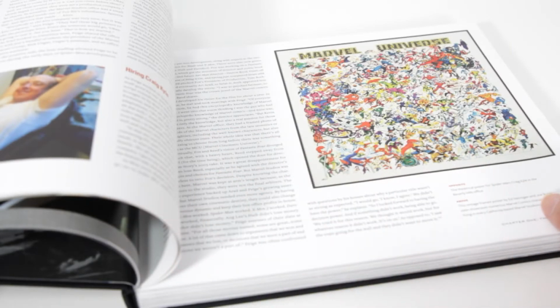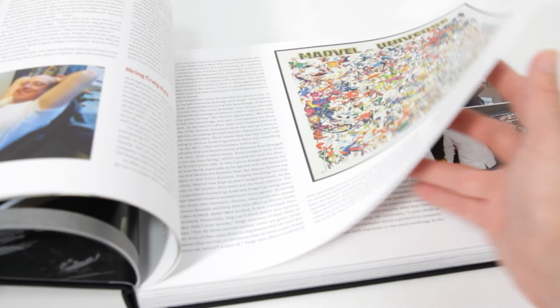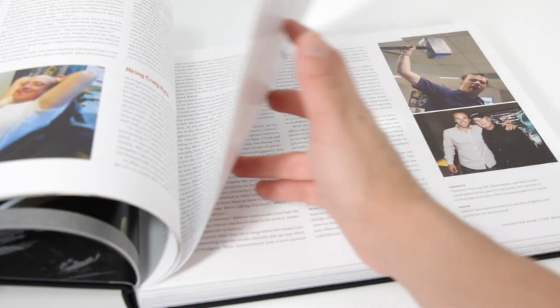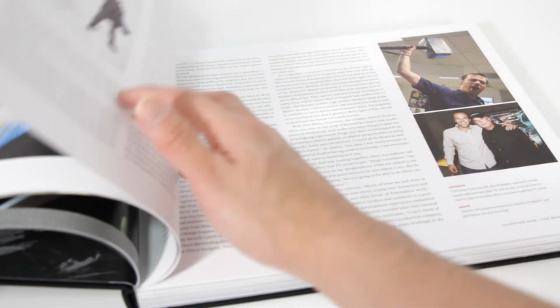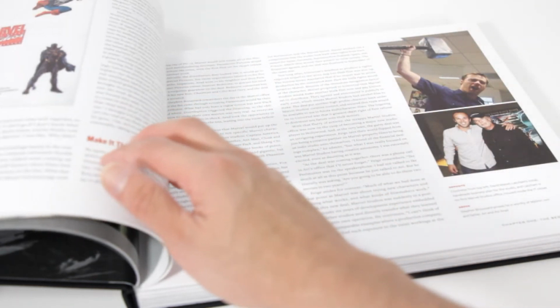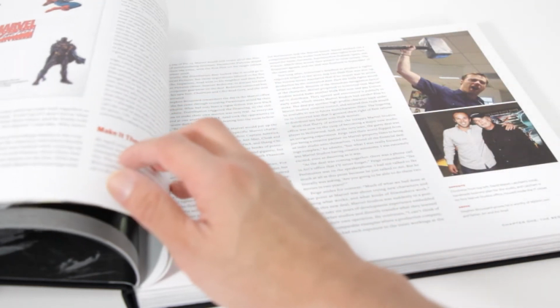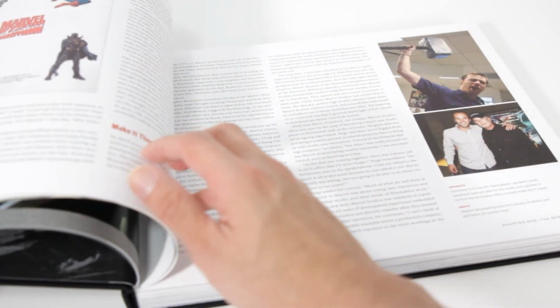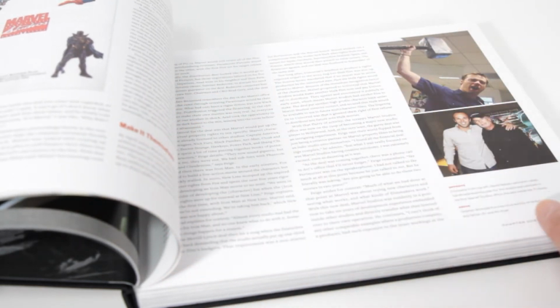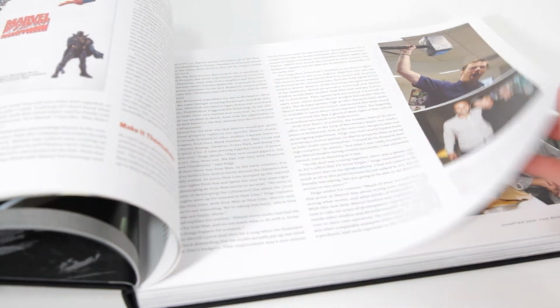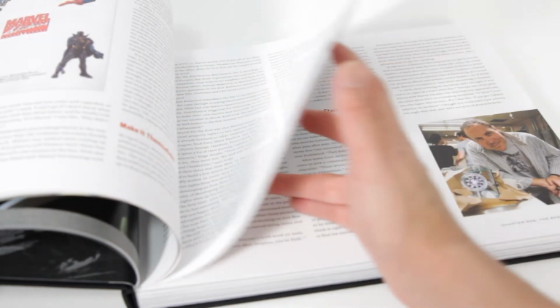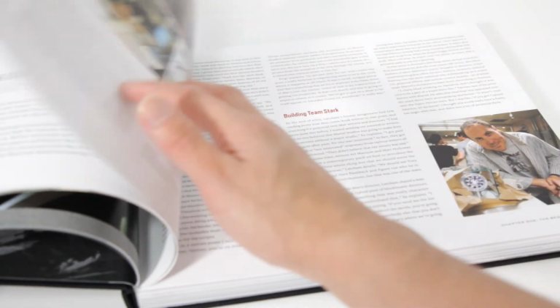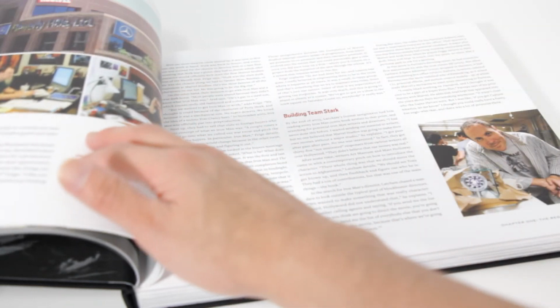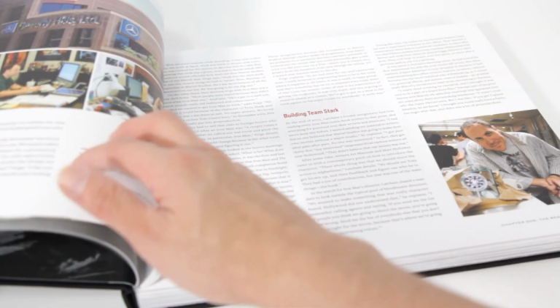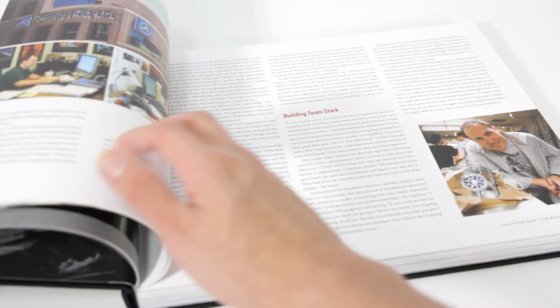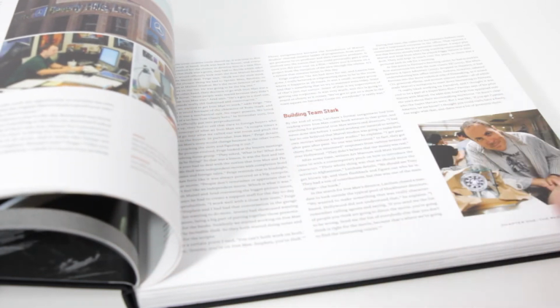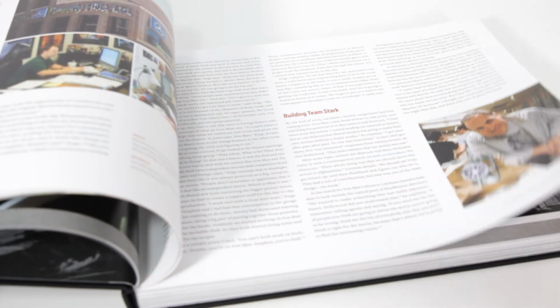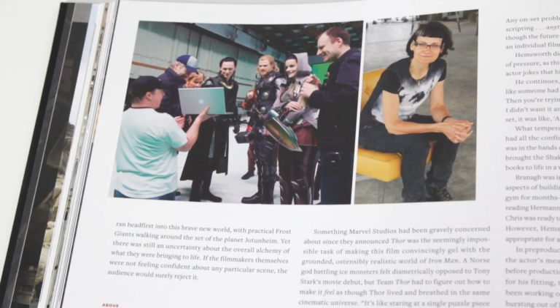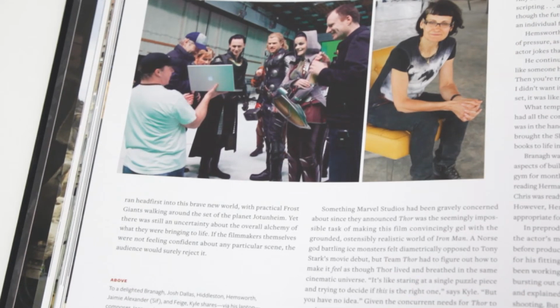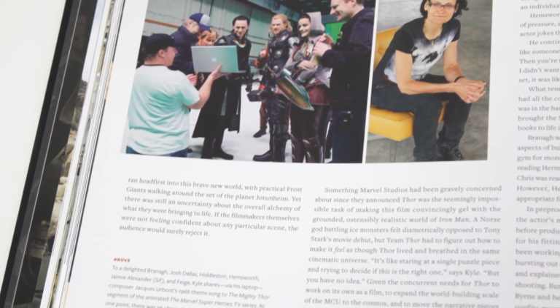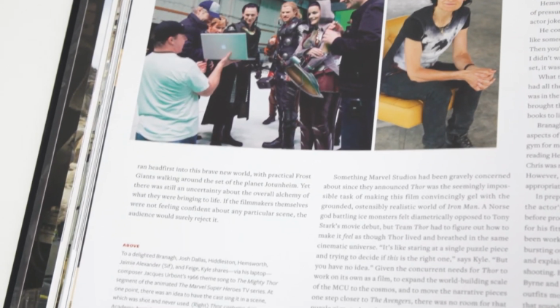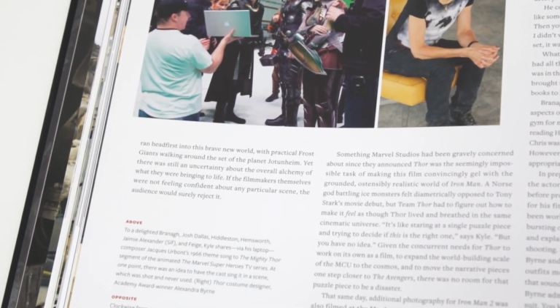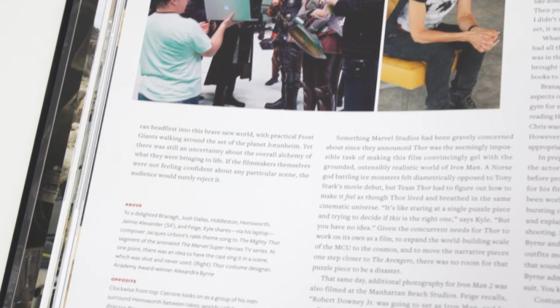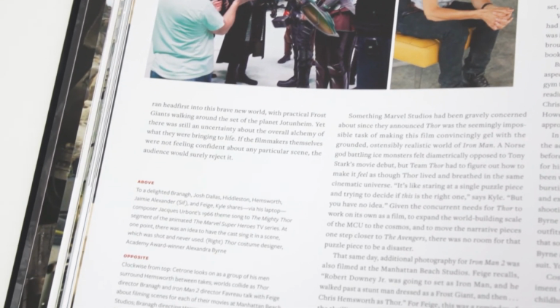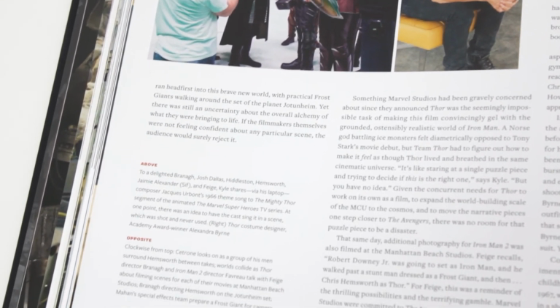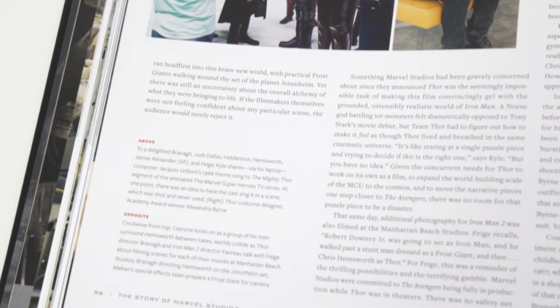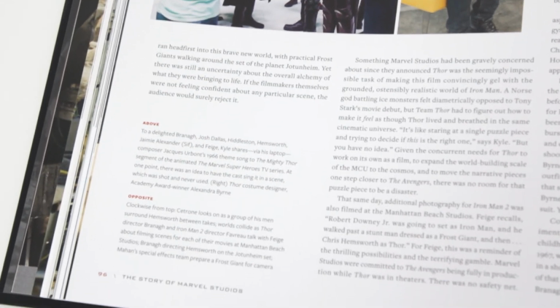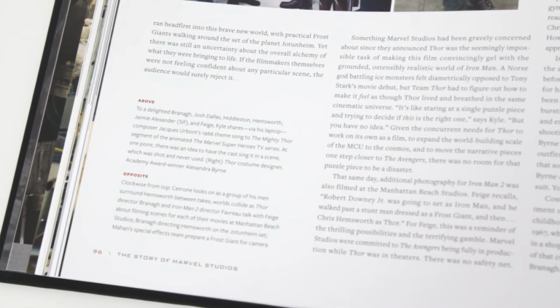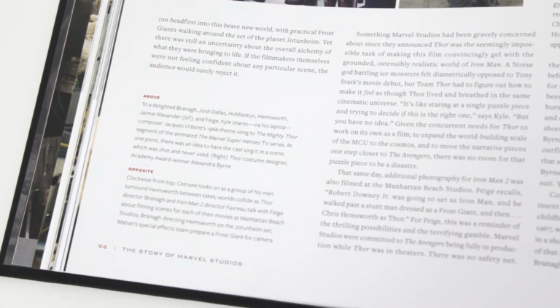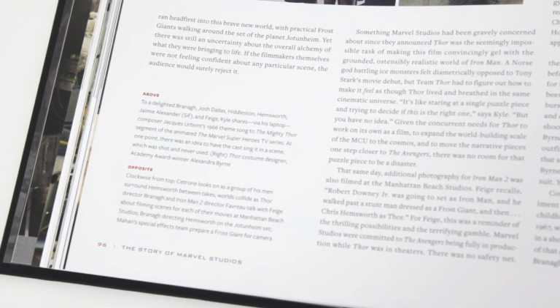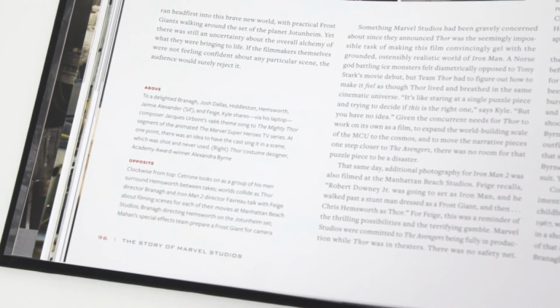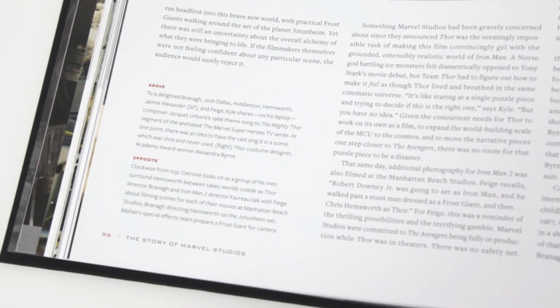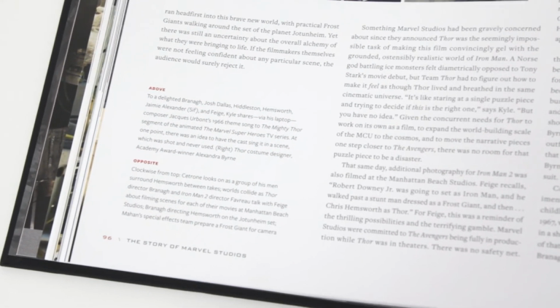Although a majority of the content won't come as a surprise to hardcore fans, the authors have managed to include some new revelations here and there. For example, the cast of the first Thor film sung the Mighty Thor theme song from the animated The Marvel Superheroes television series, but the scene ended up not being used.